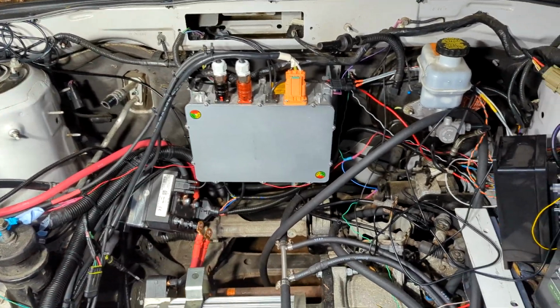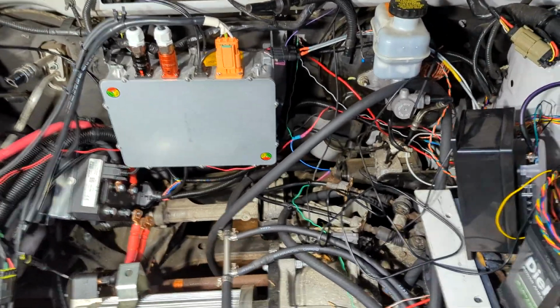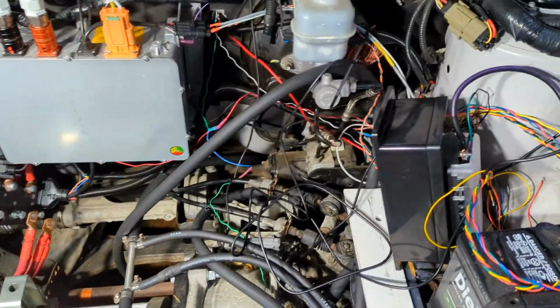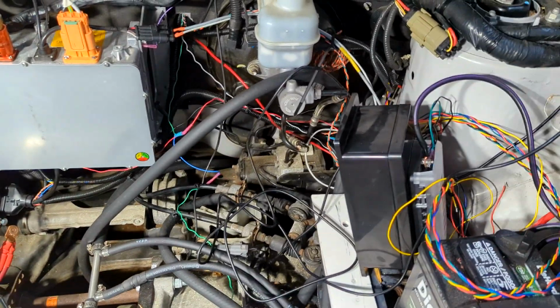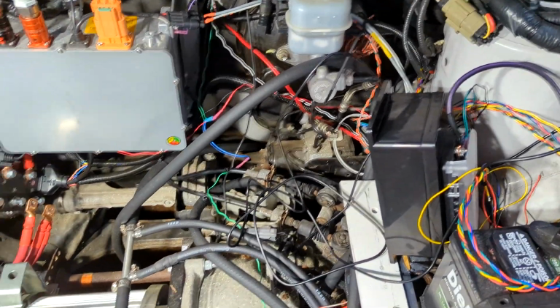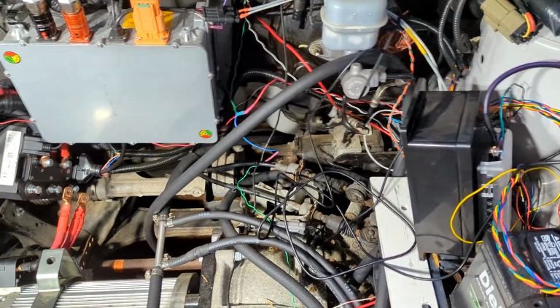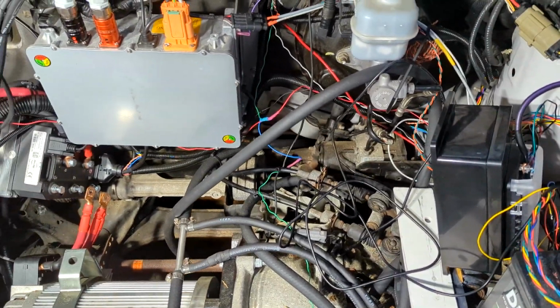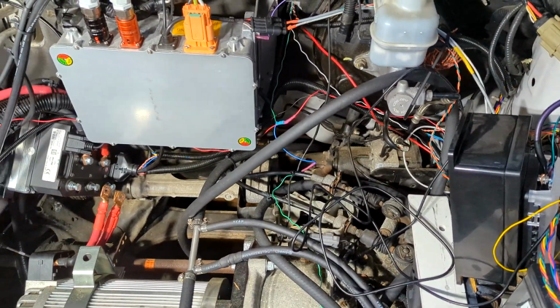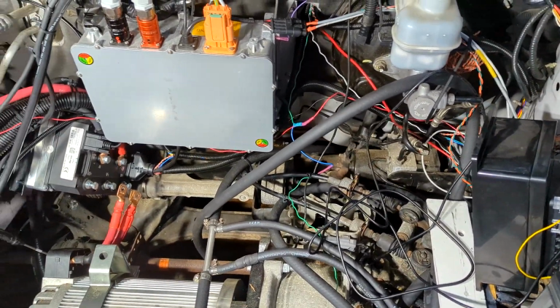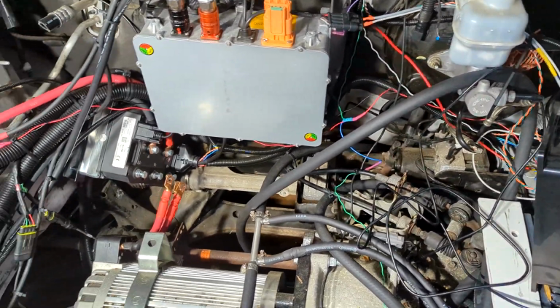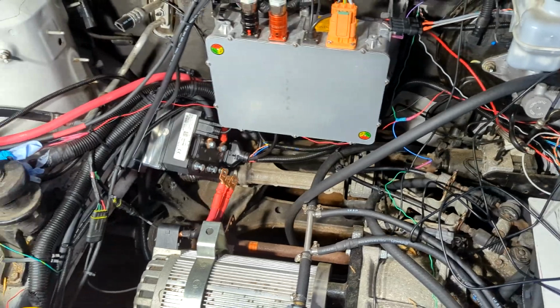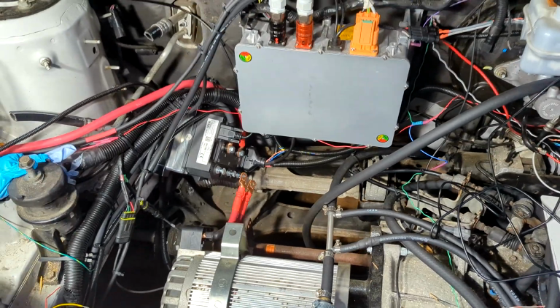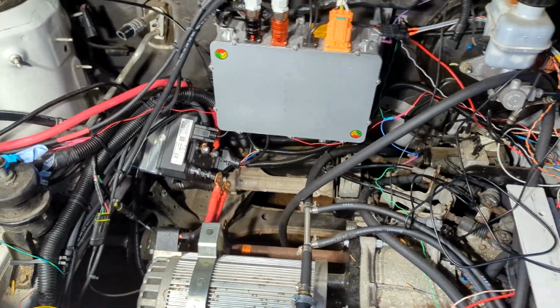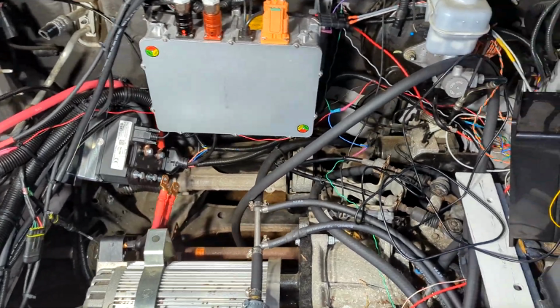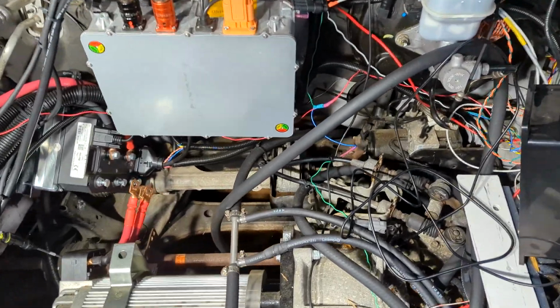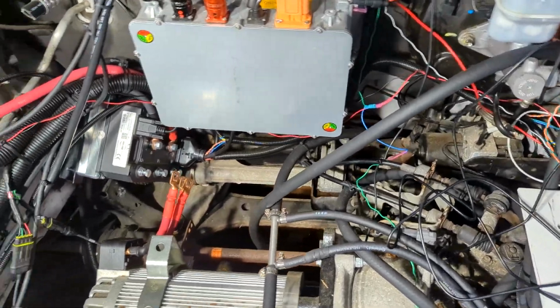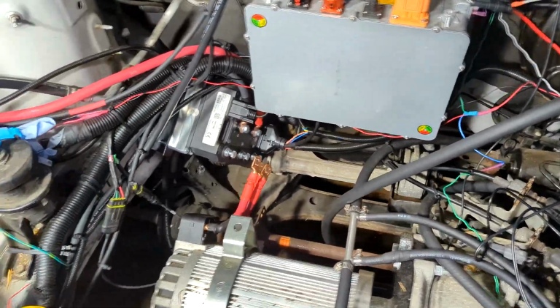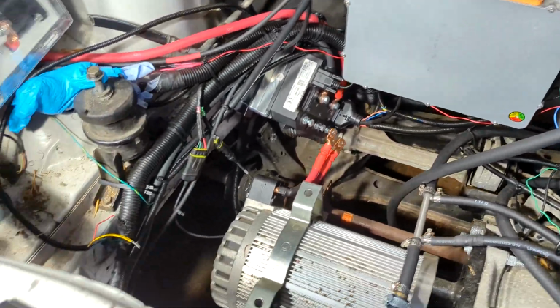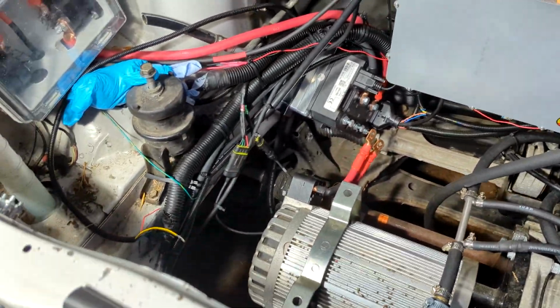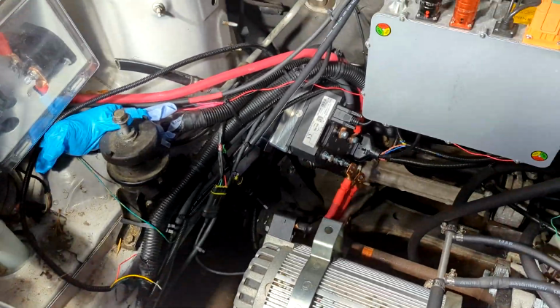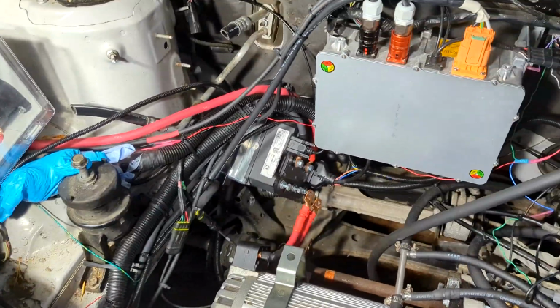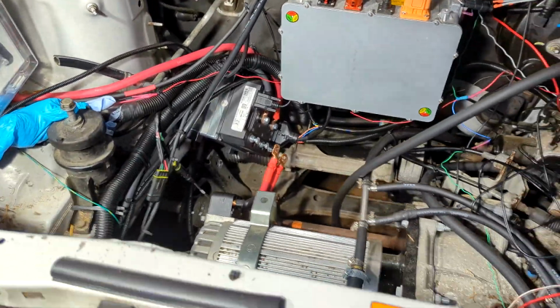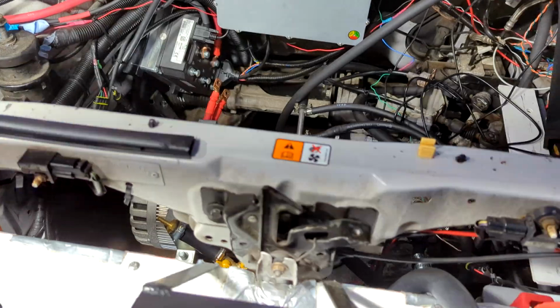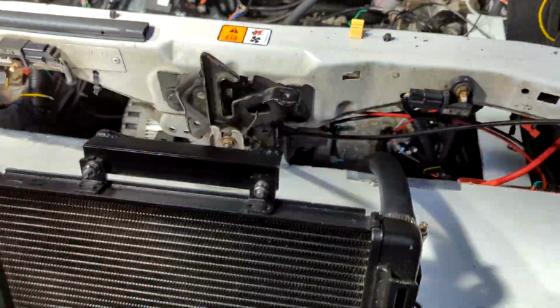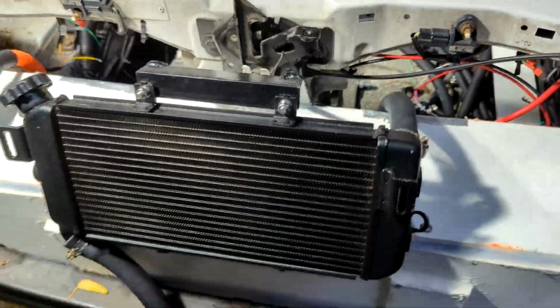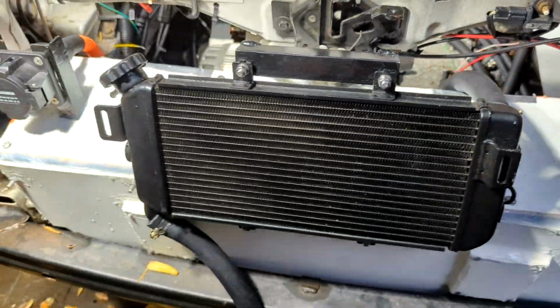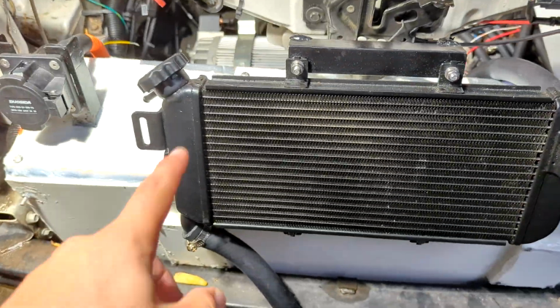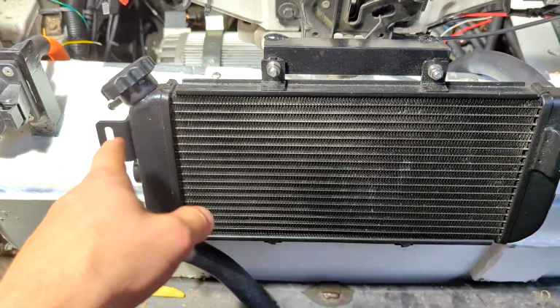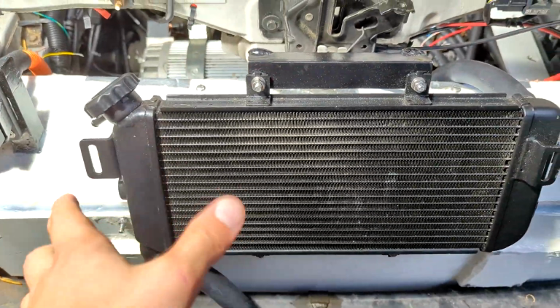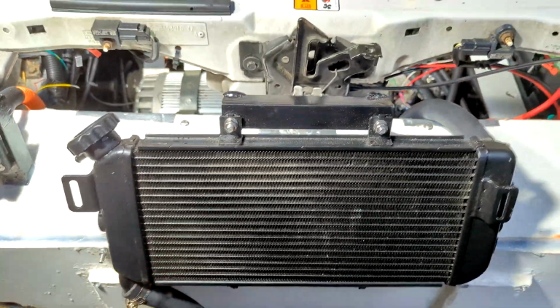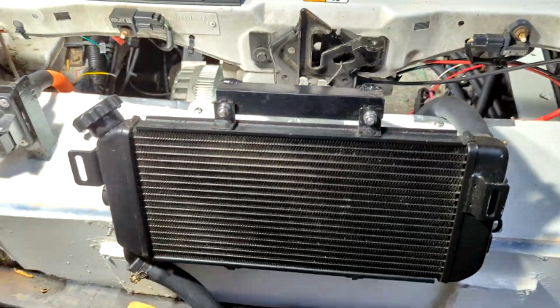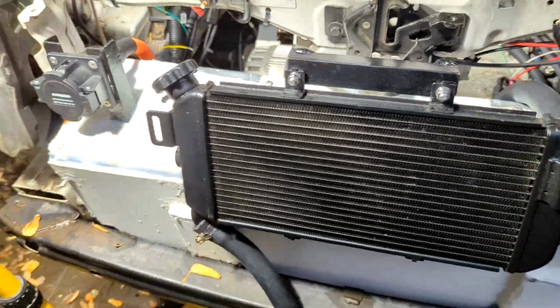I've done a bunch of work up in the engine bay which I haven't filmed, so I'm just going to cover that real quickly. Mounted a bunch of things, wired a bunch up, so I guess we'll start up here. This is the radiator — I covered that in the cooling video.